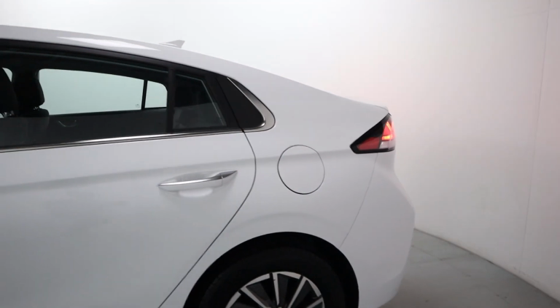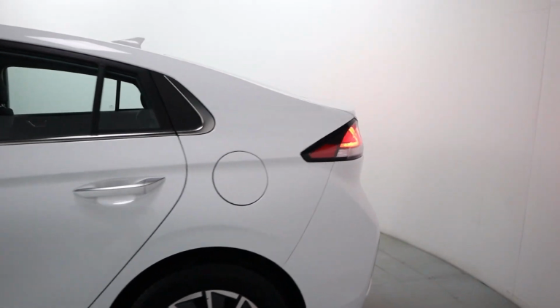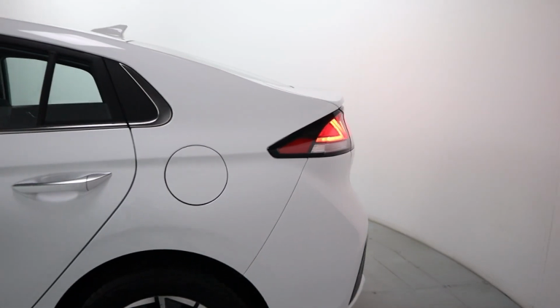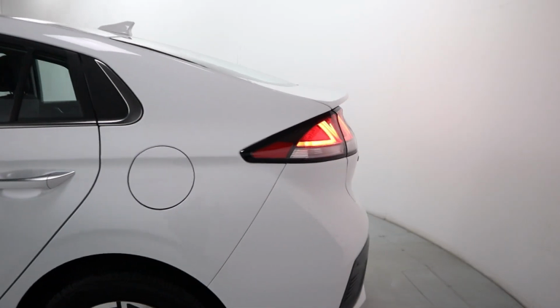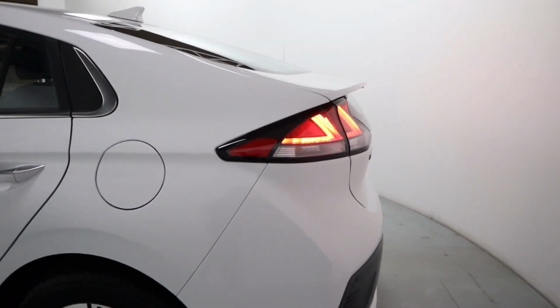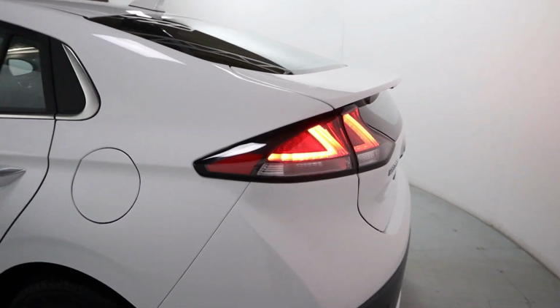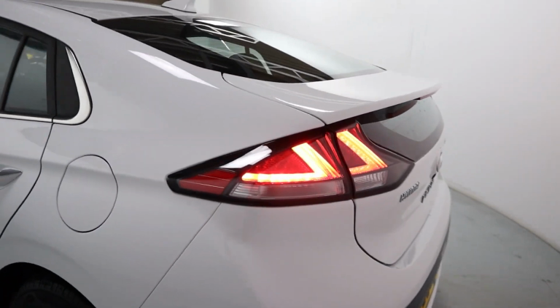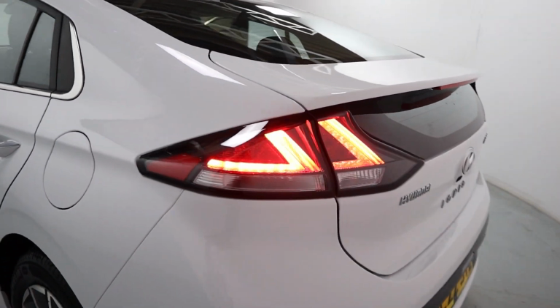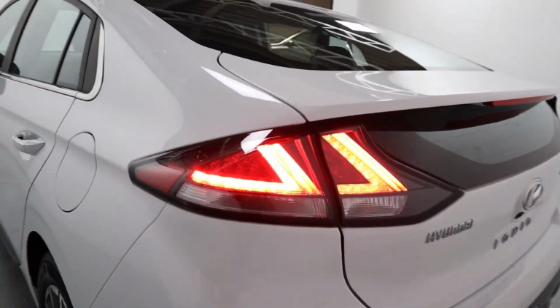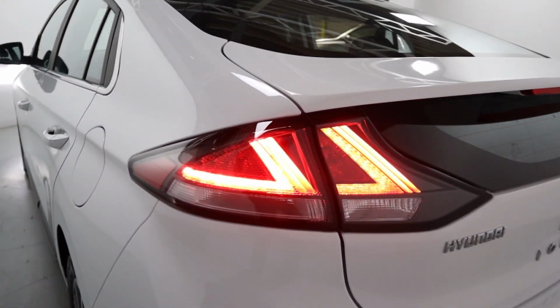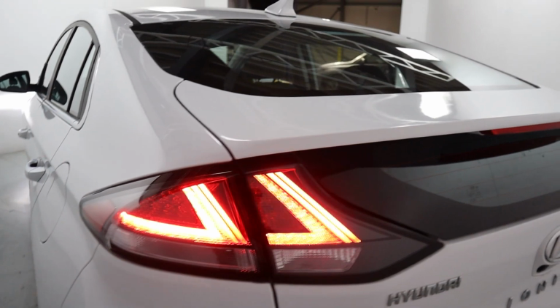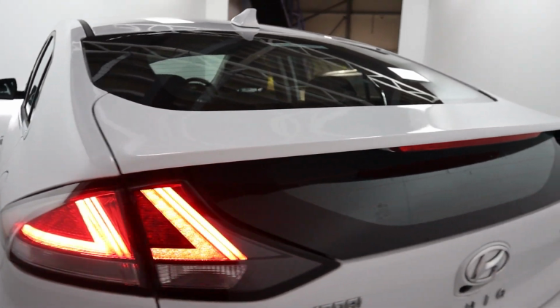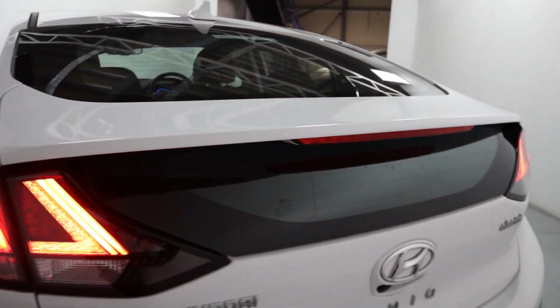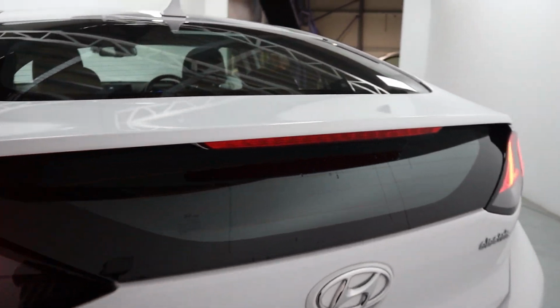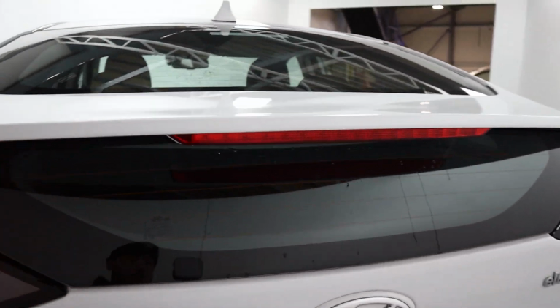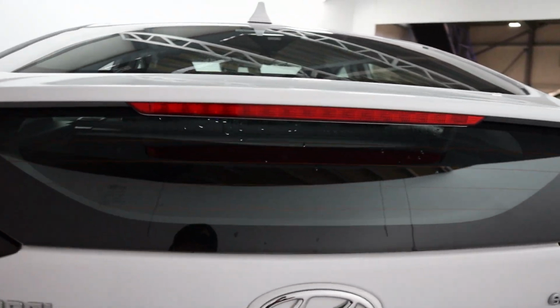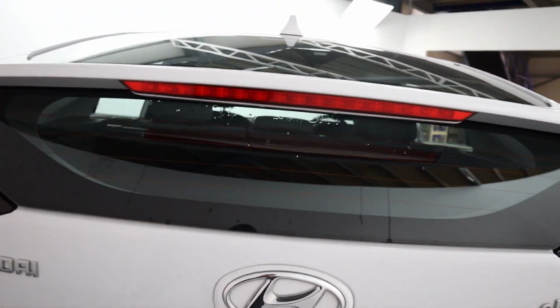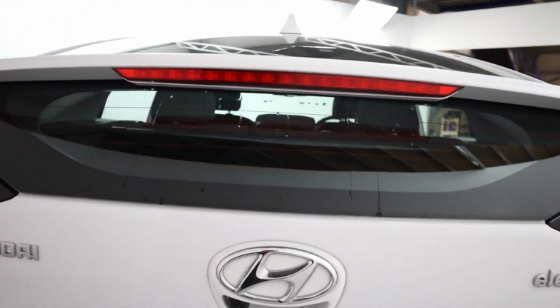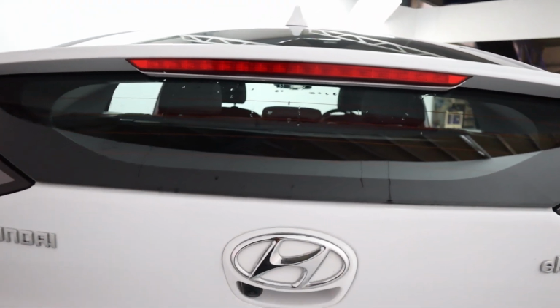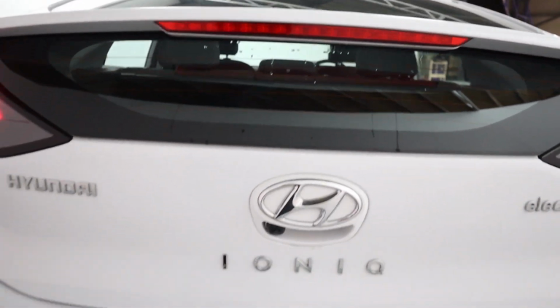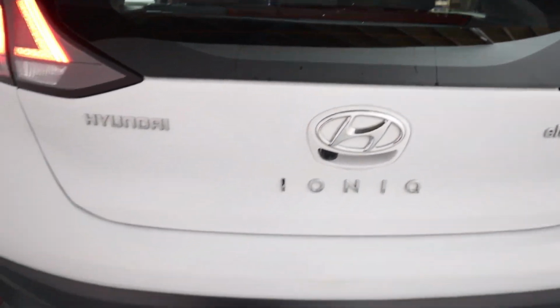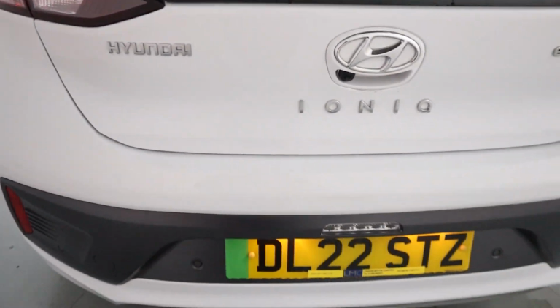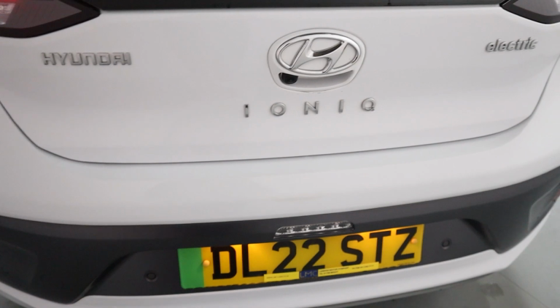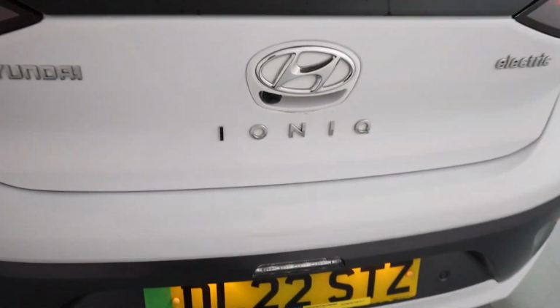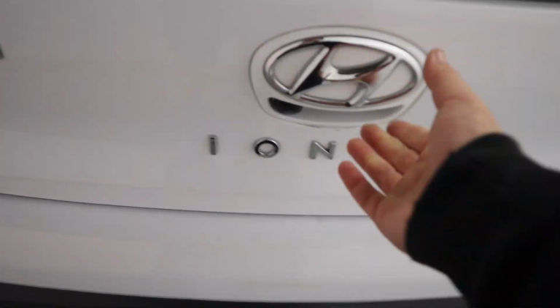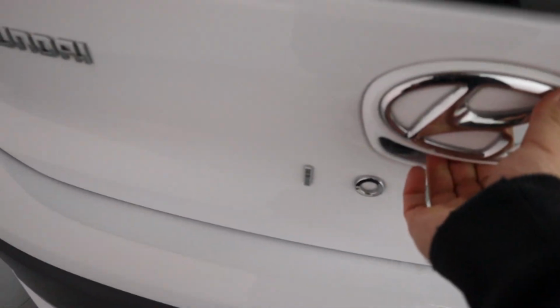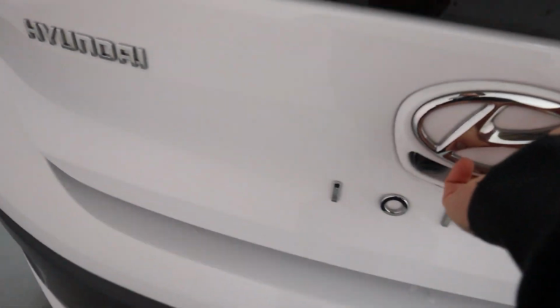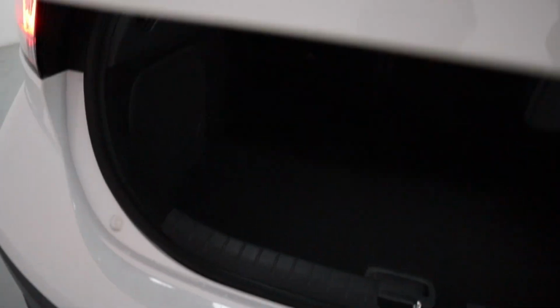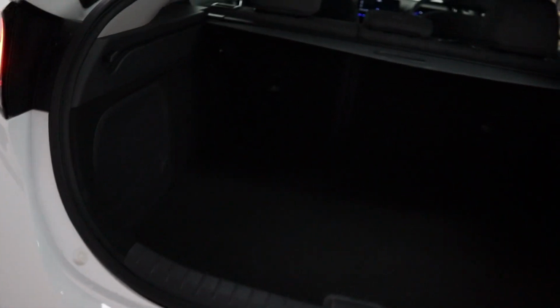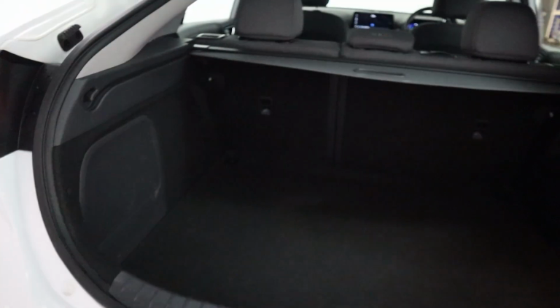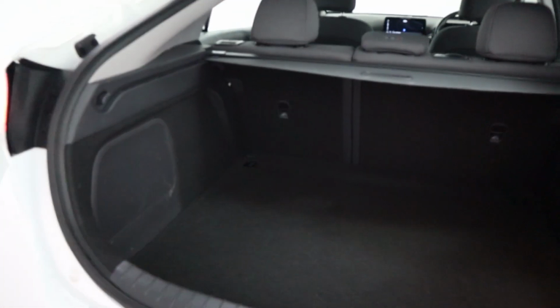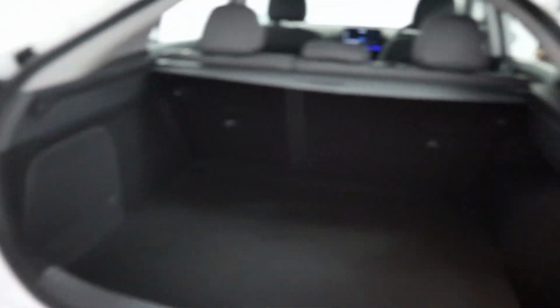Some smart looking rear lights fitting in nicely with the bodywork. Dividing the rear glass, you've also got rear parking sensors and a rear facing camera, as well as plenty of boot space in the back.